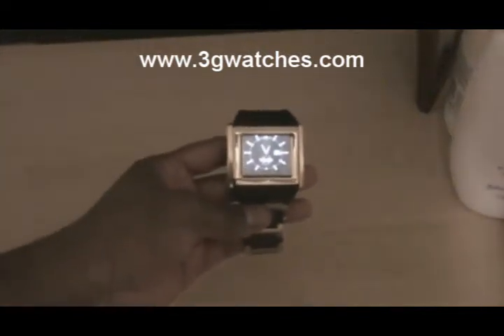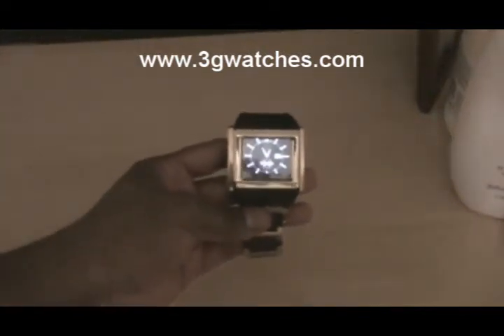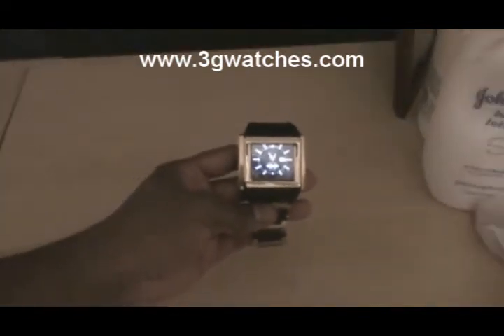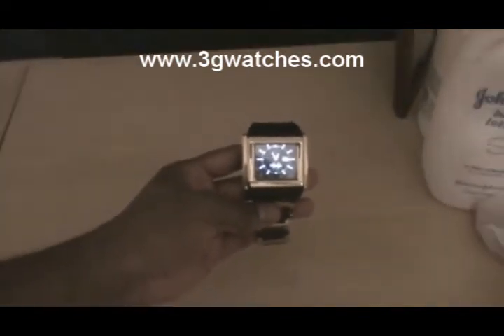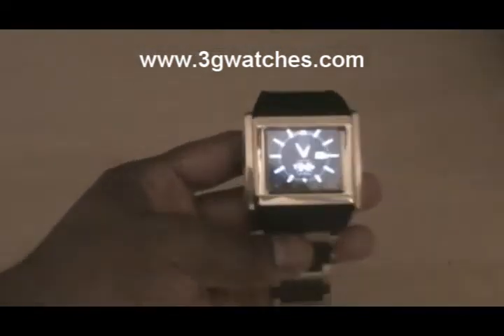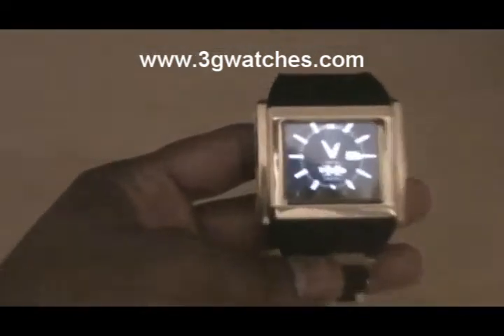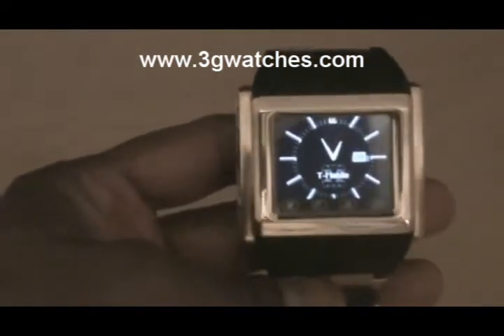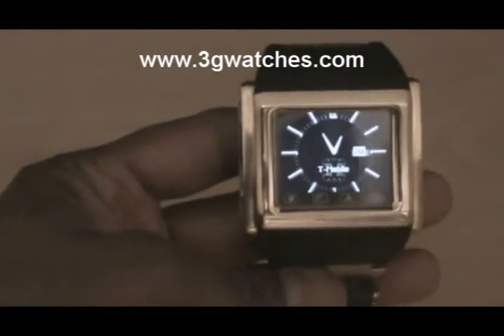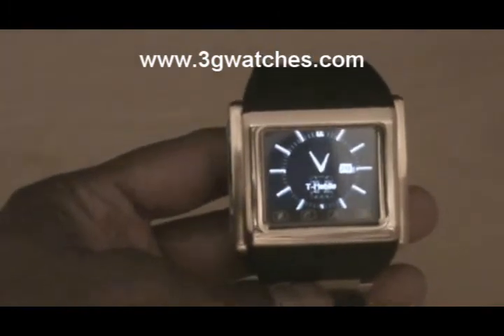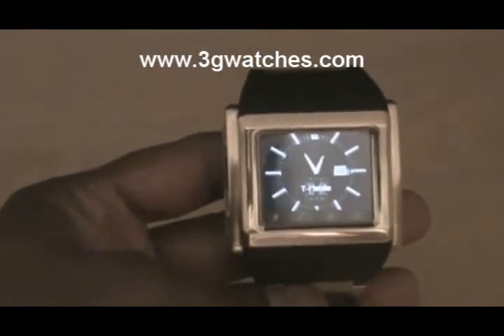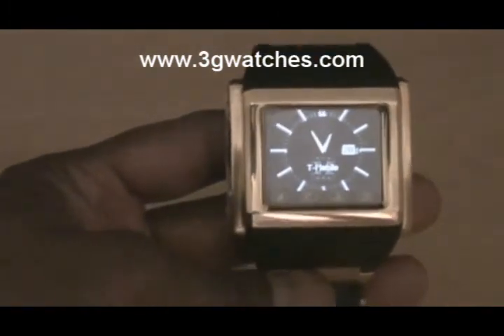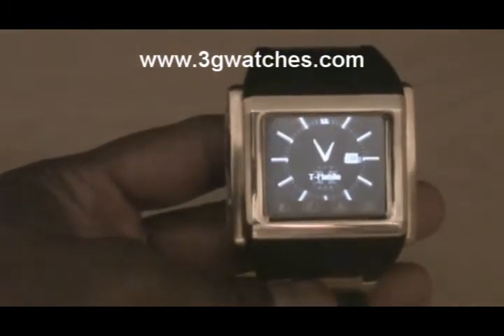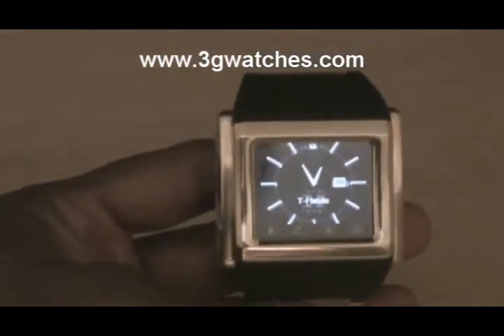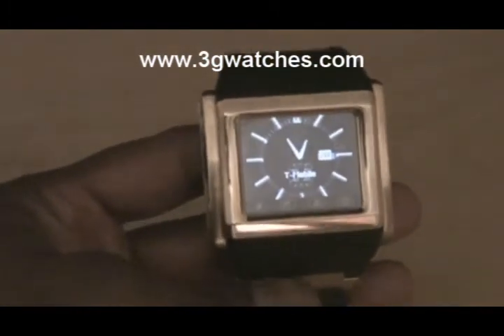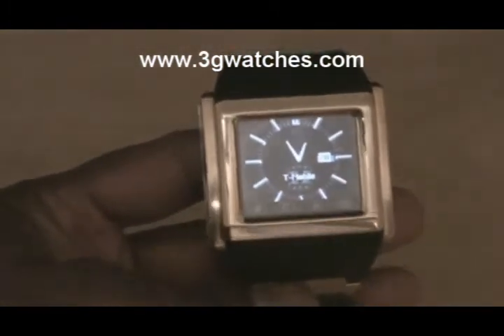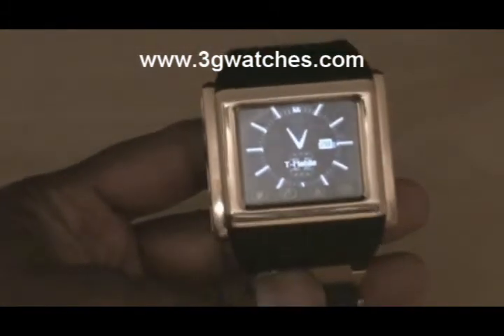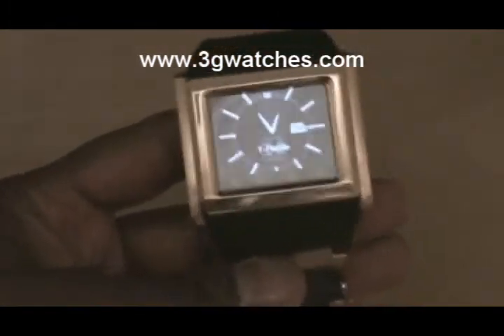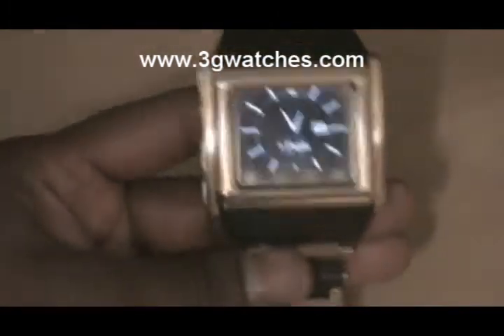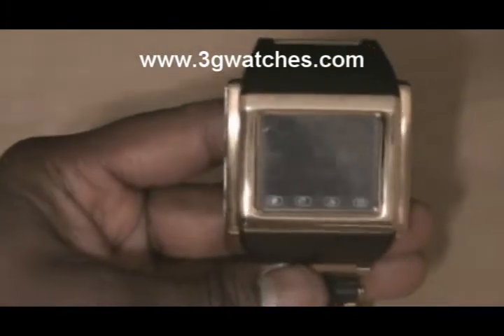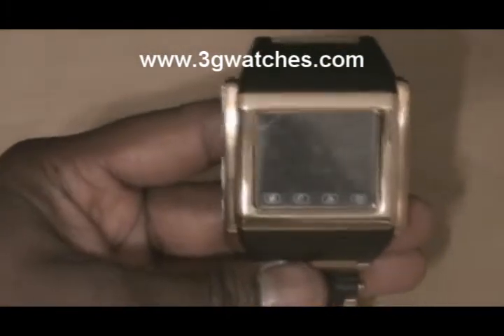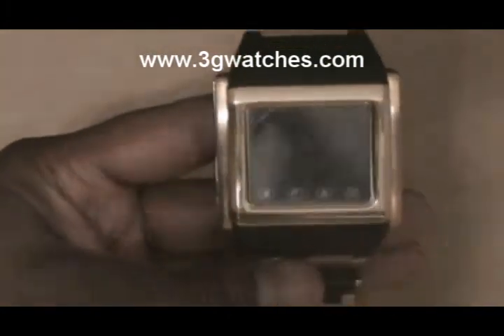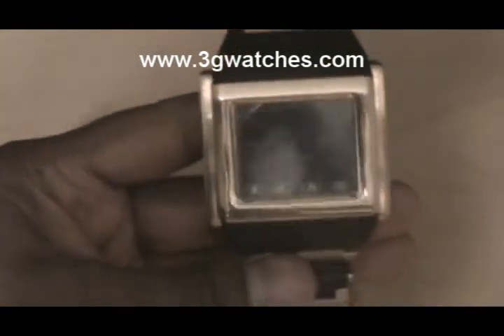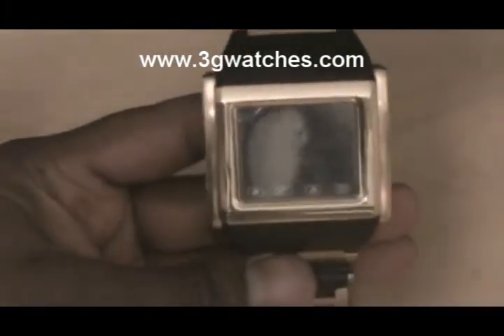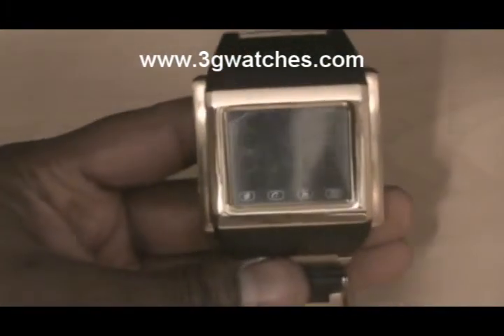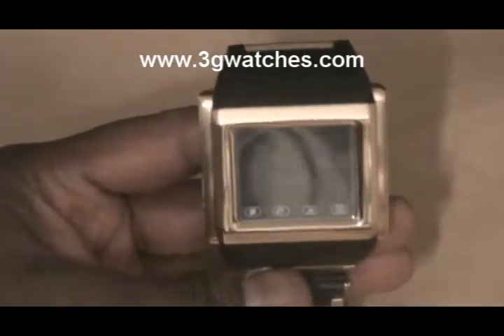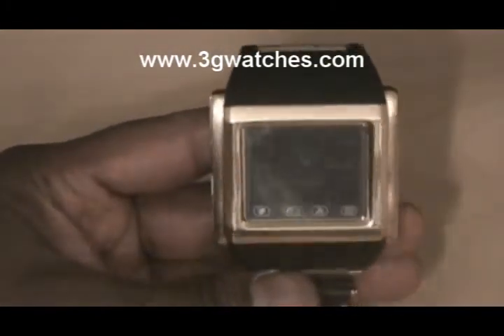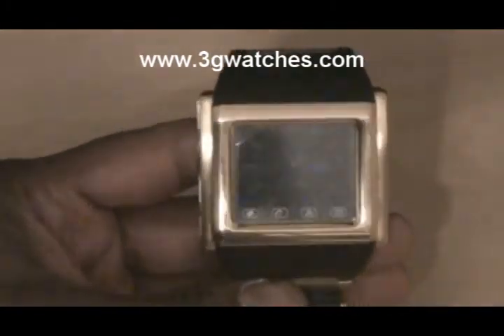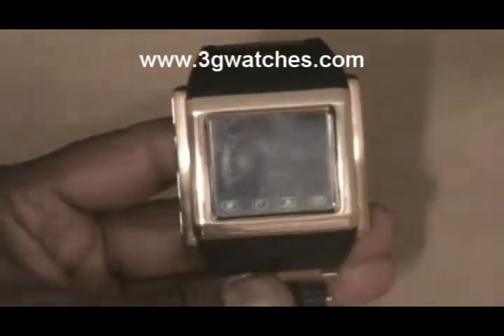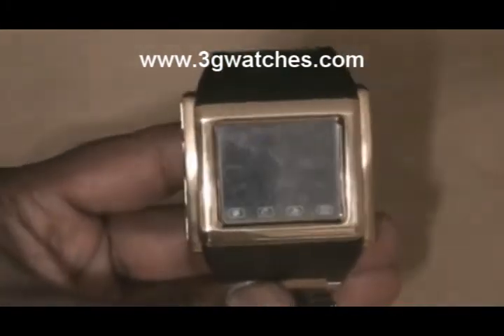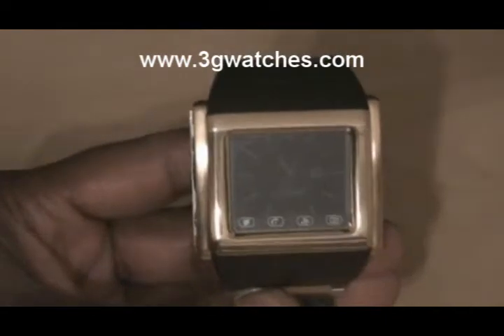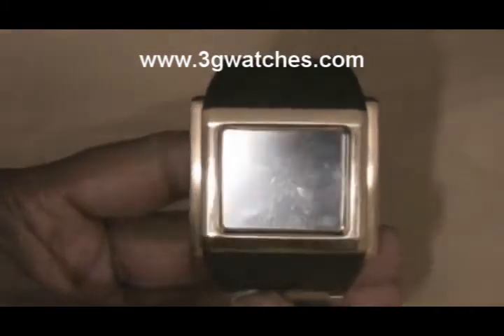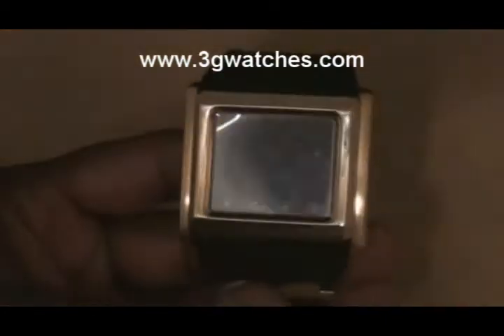Hello and welcome to 3G Watches. Here we have the 3G6 Gold Edition. This is one of our more popular watch phones.